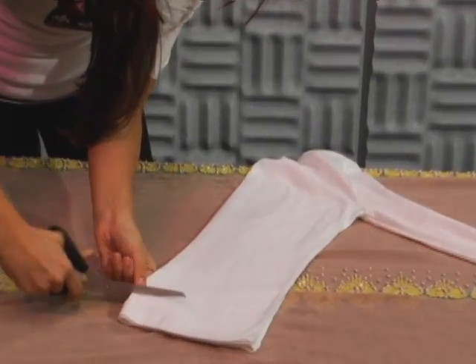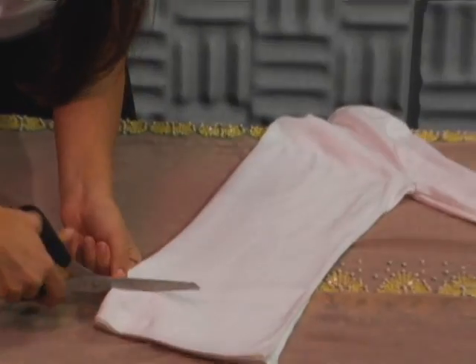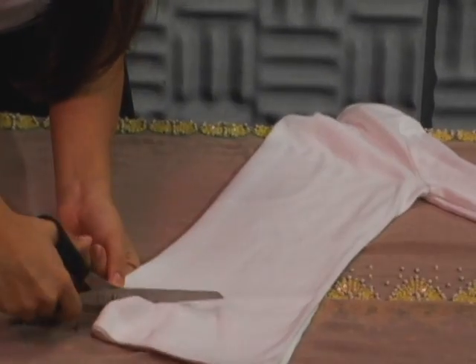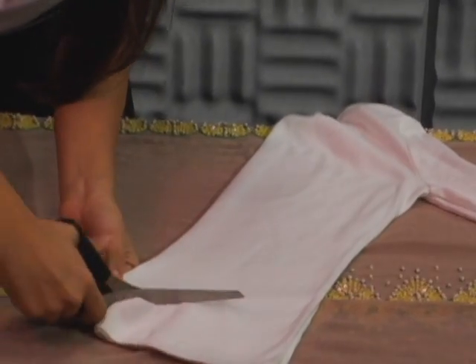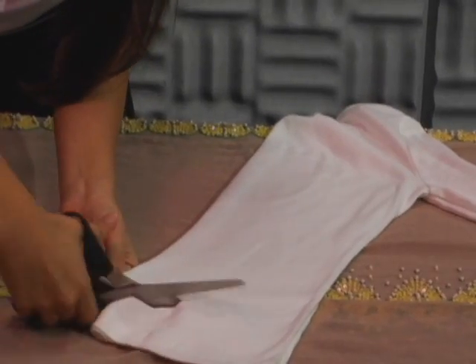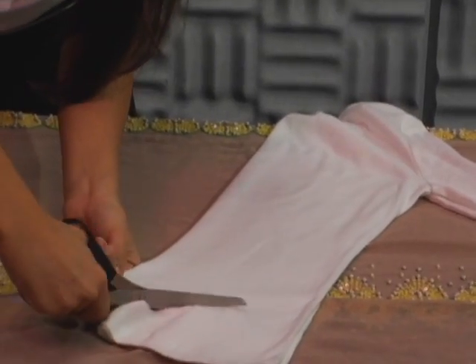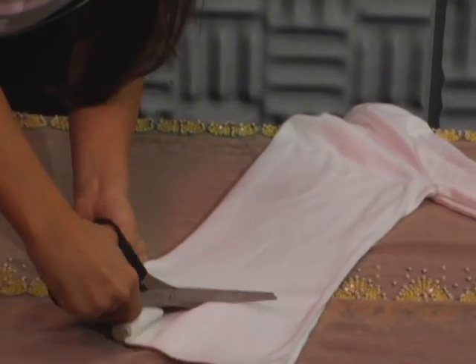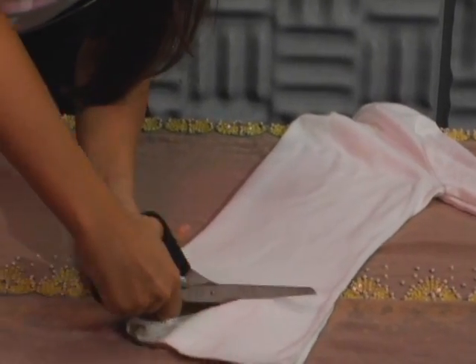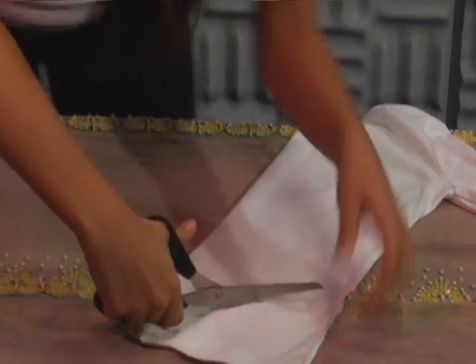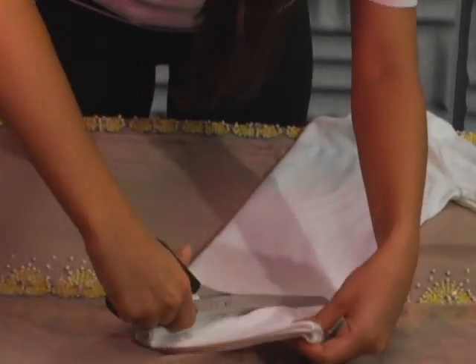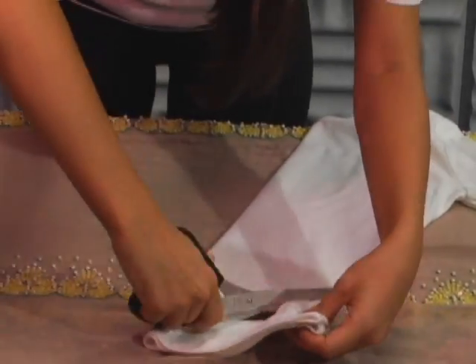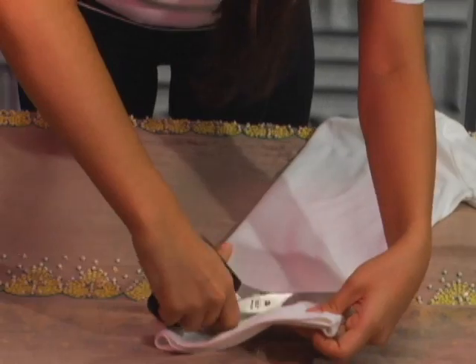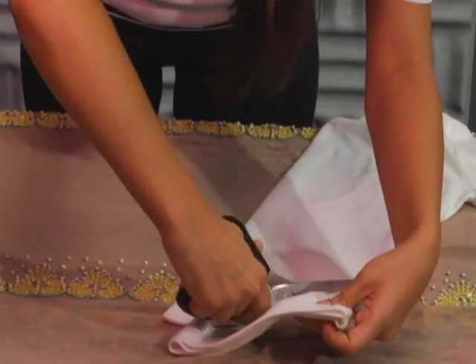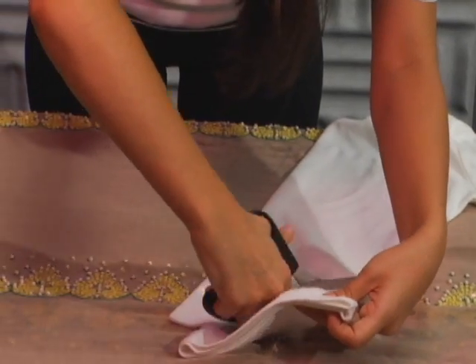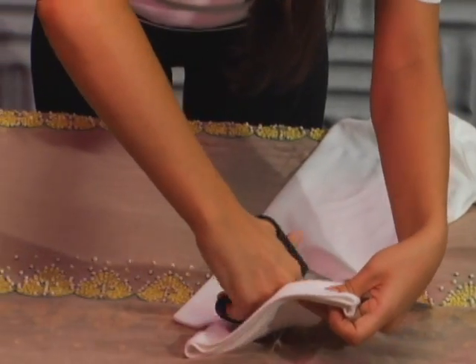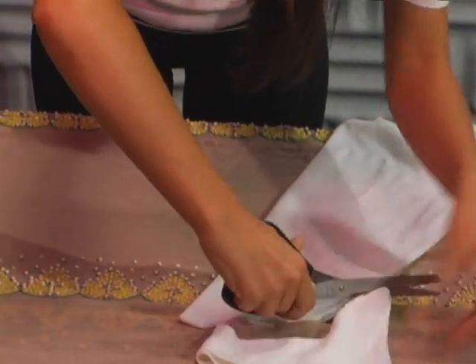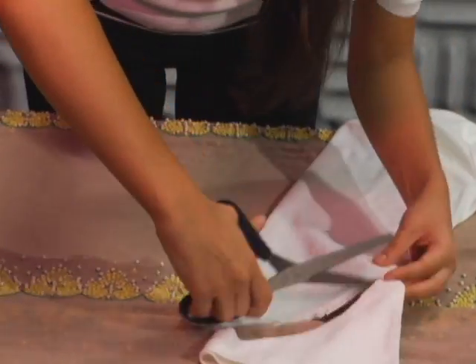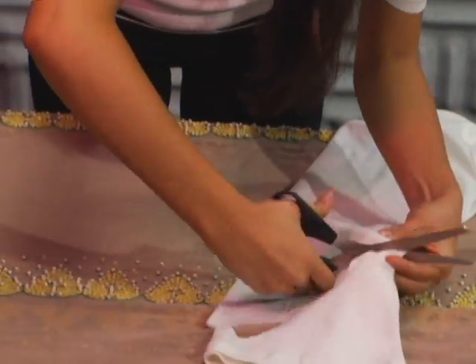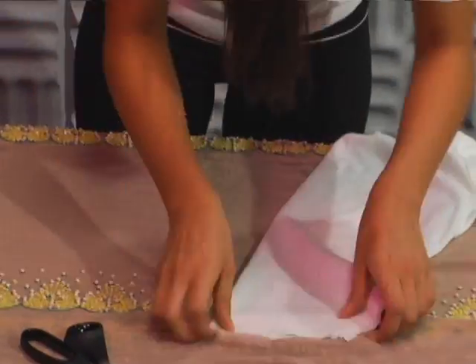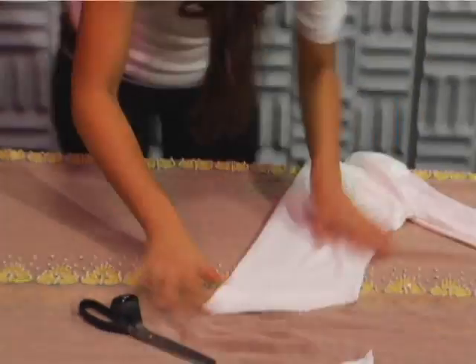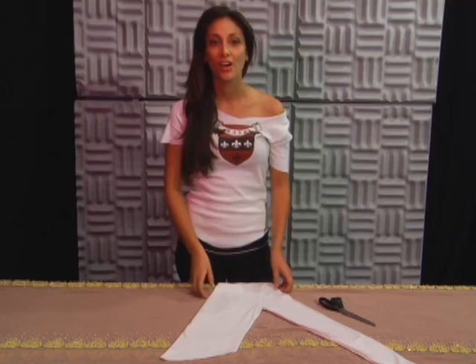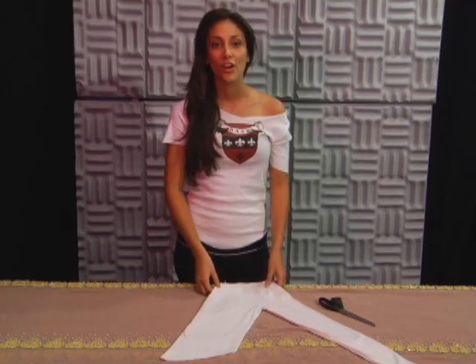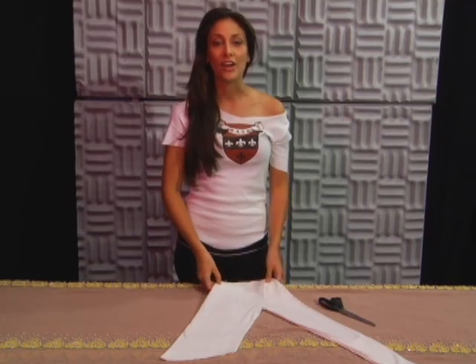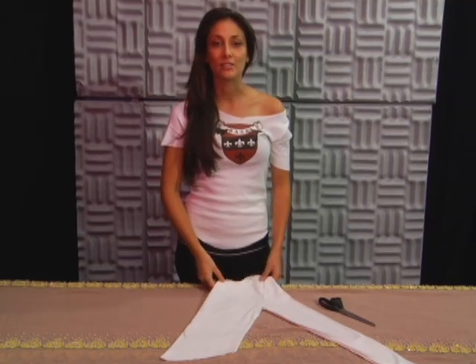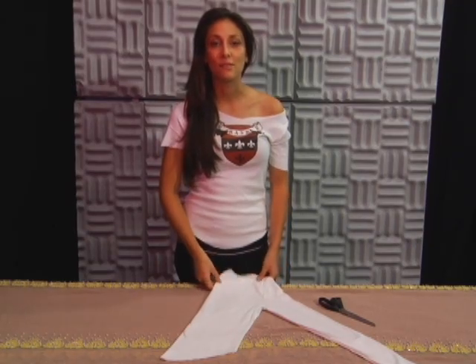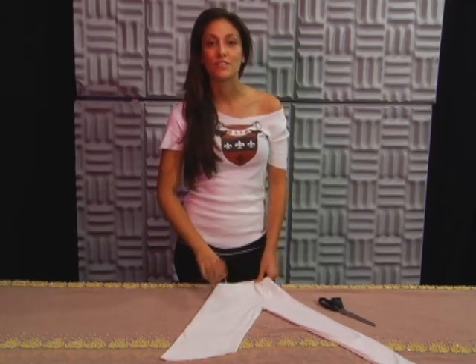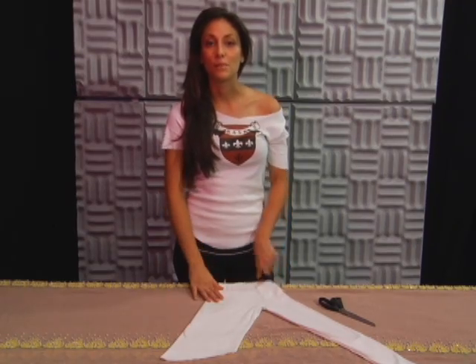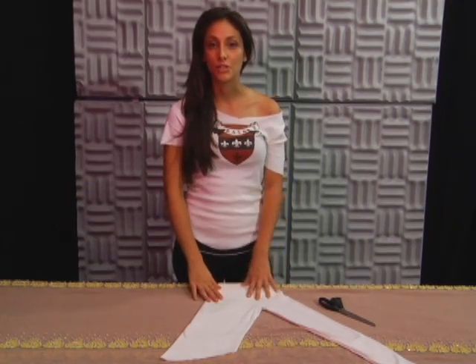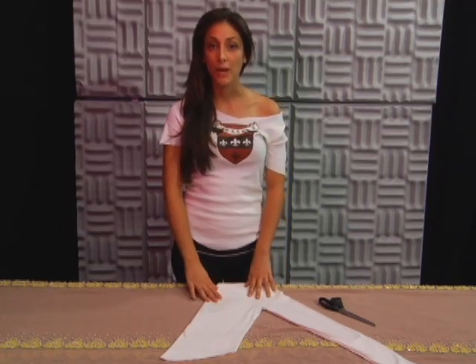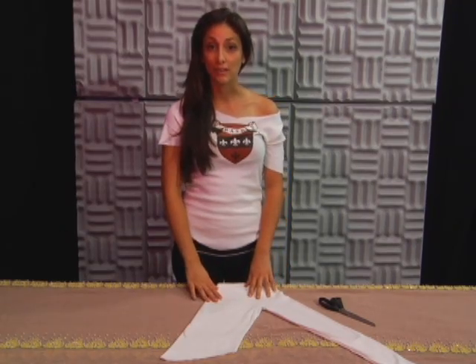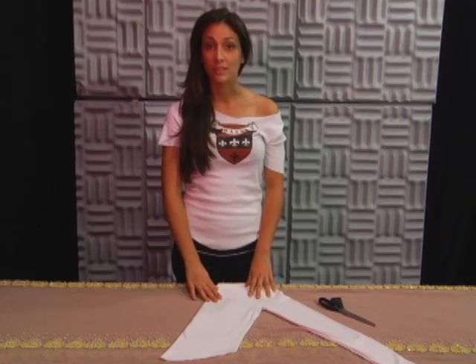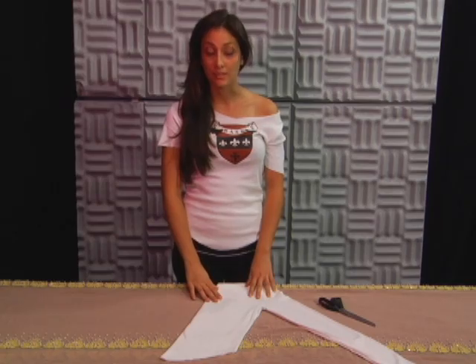When you cut, make sure you cut very slow and steady. Now it's time for step number two, angling the sleeves.